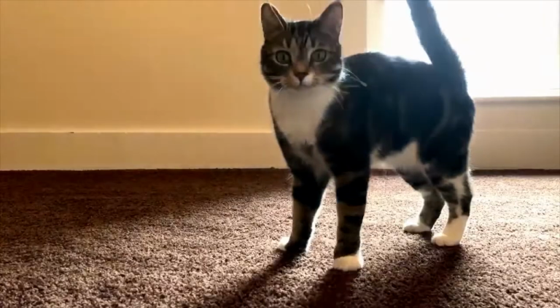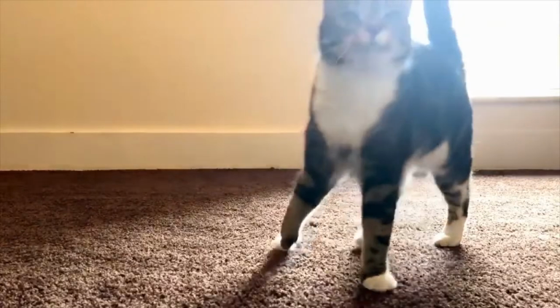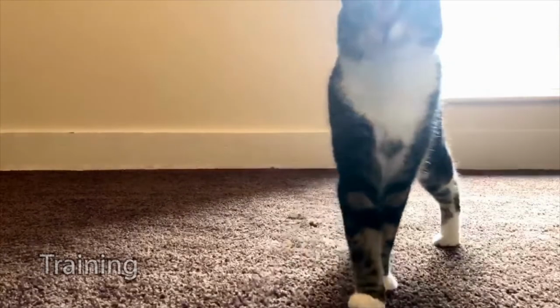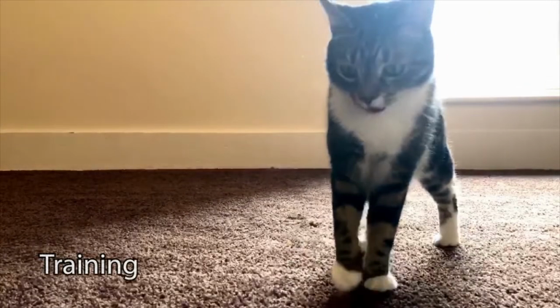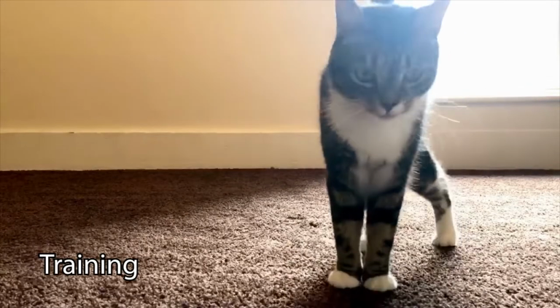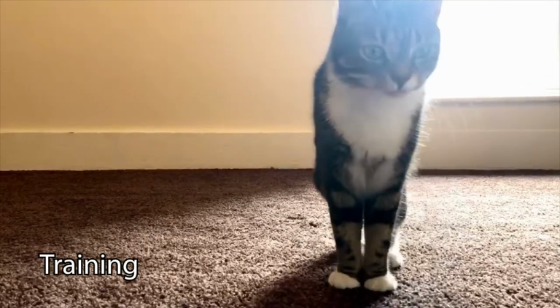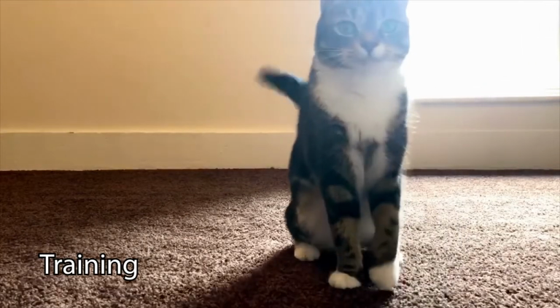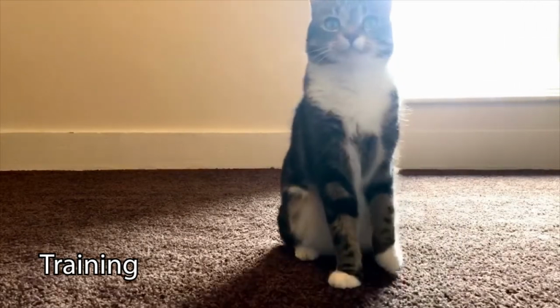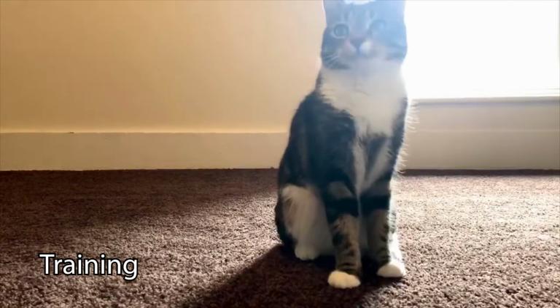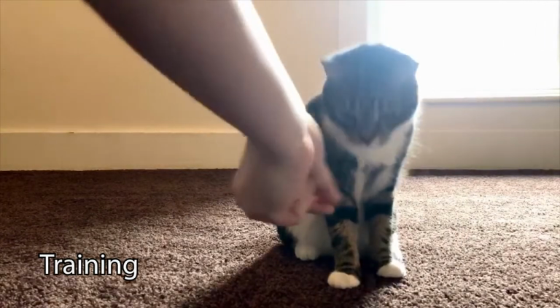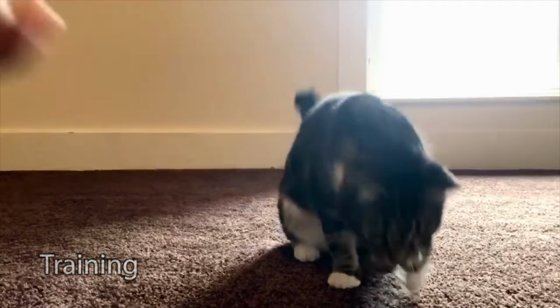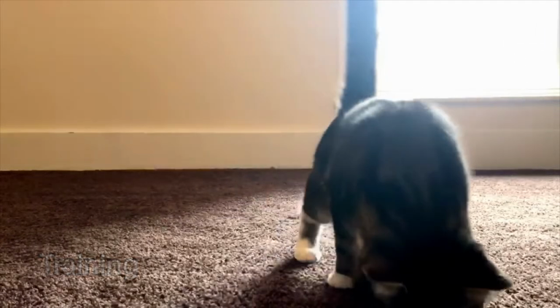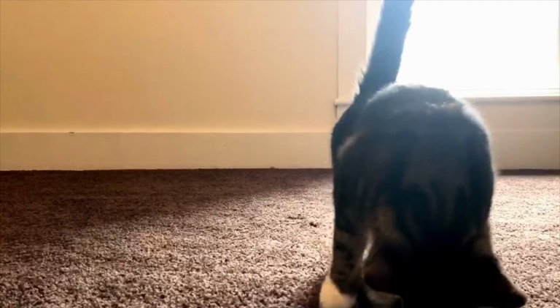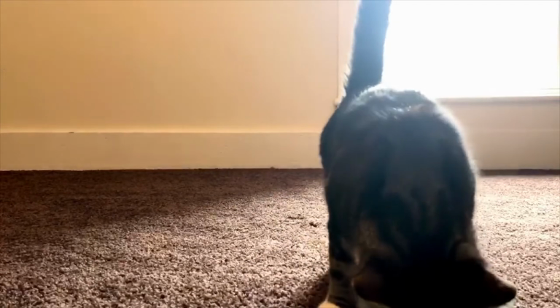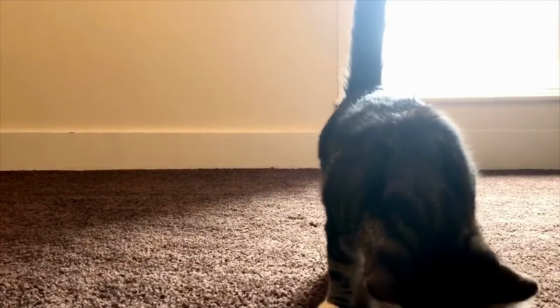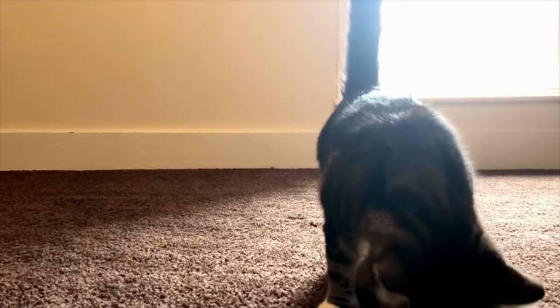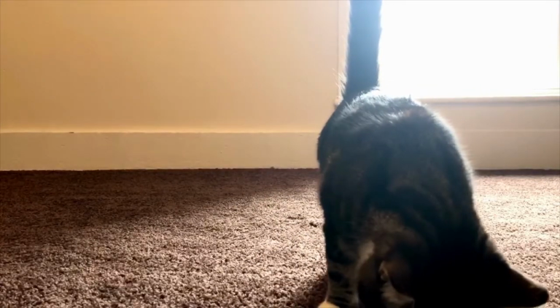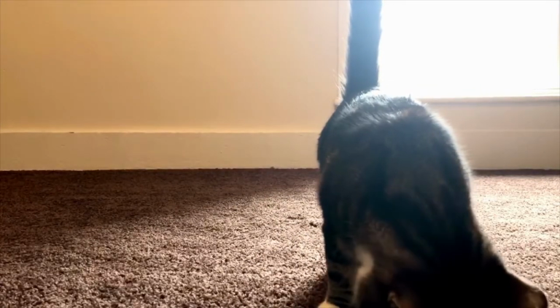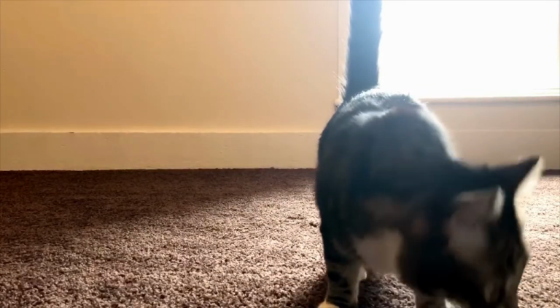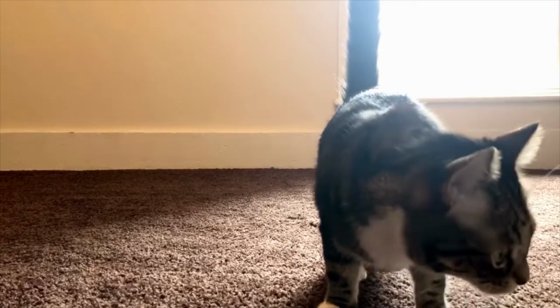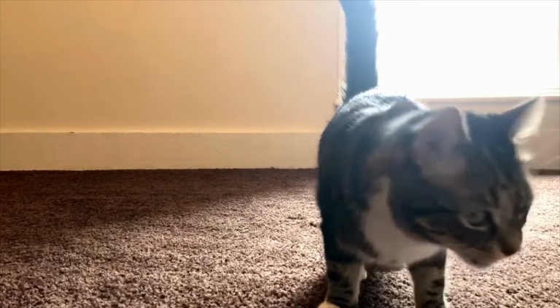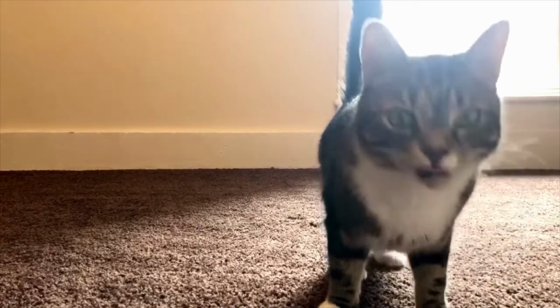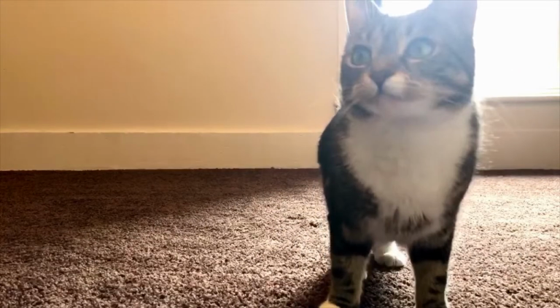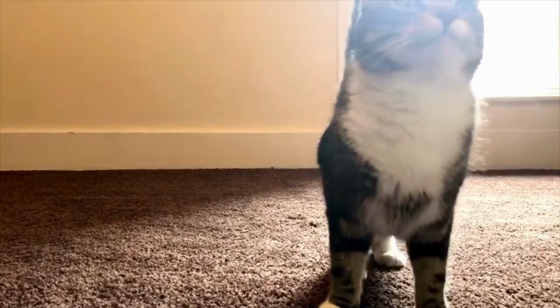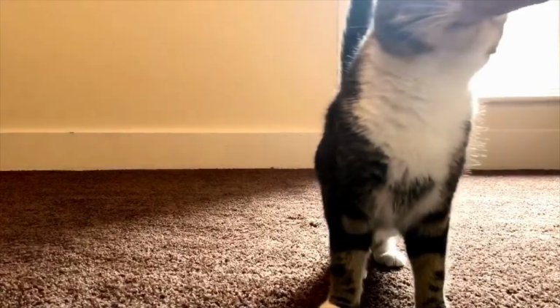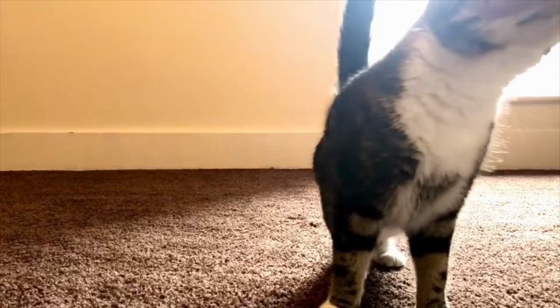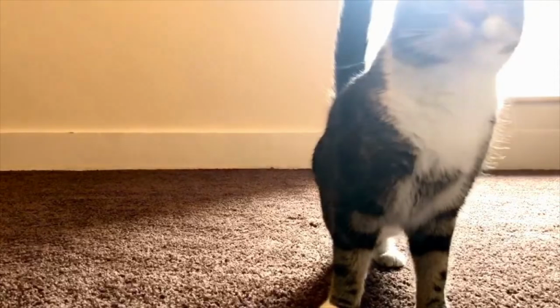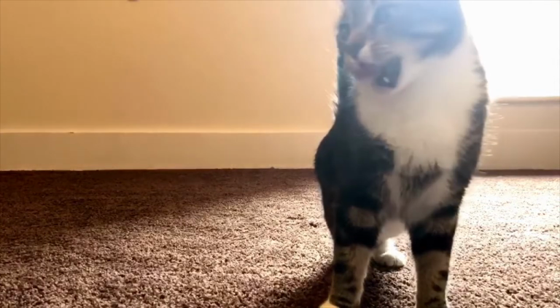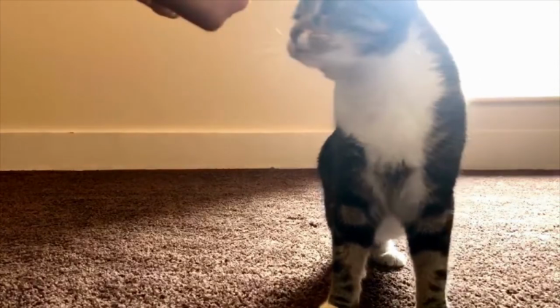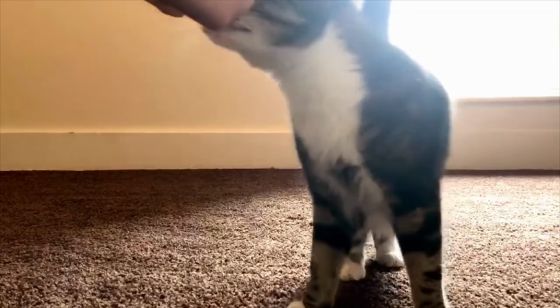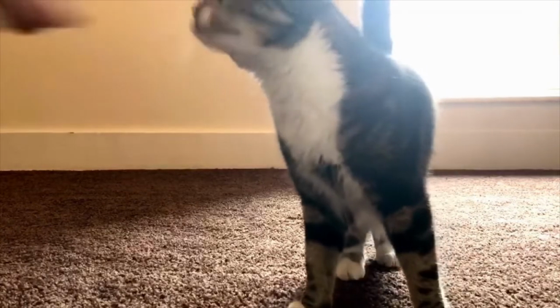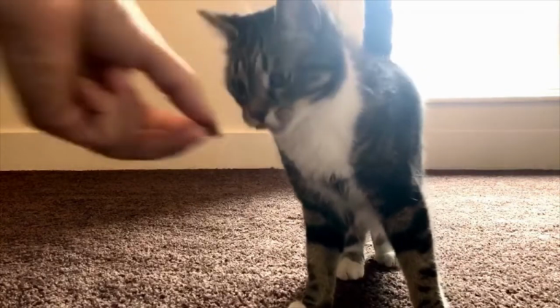Training enrichment is teaching them to do something. You can teach your dog, cat, bird, bunny, lizard, fish — just about any animal — a new behavior. Some of the most common things people can teach their pets to do is sit or shake.